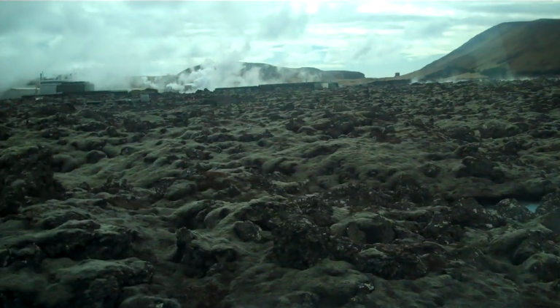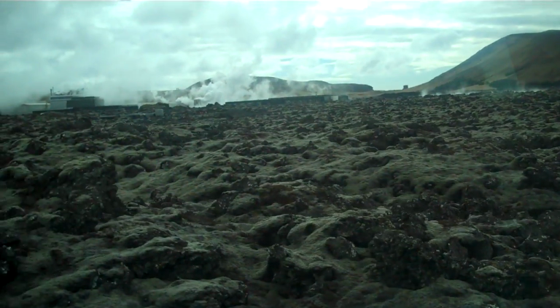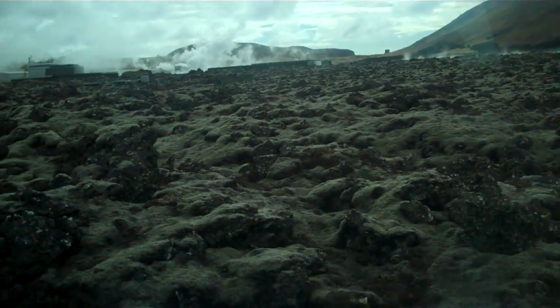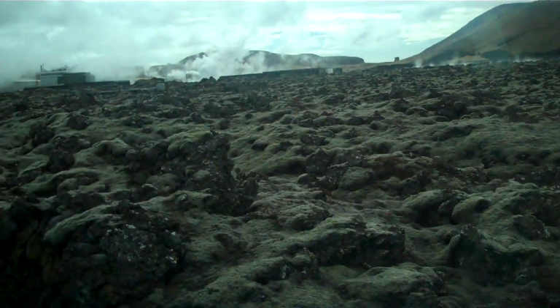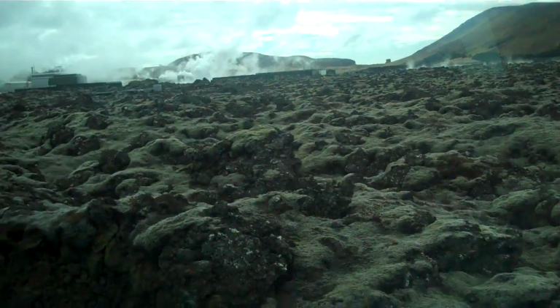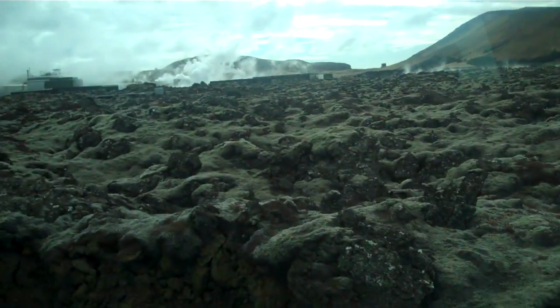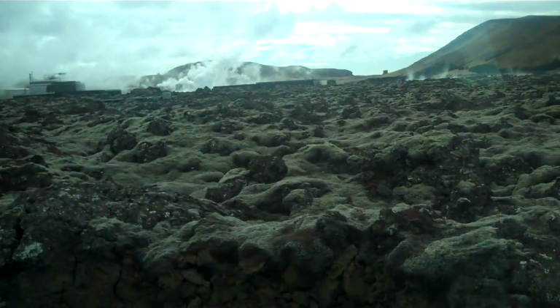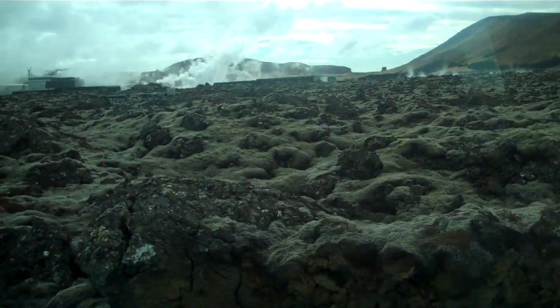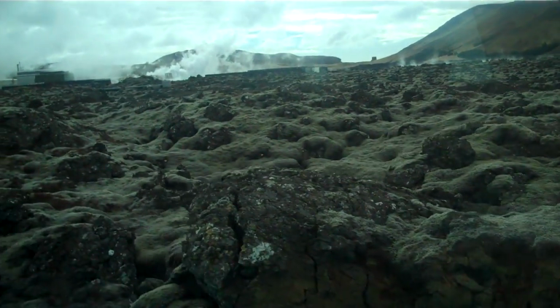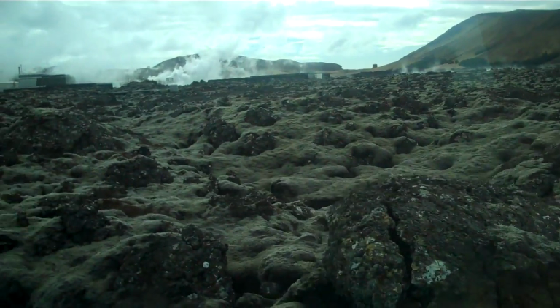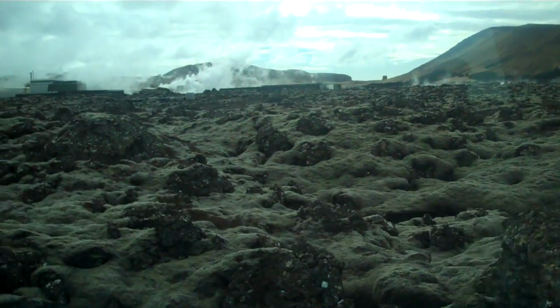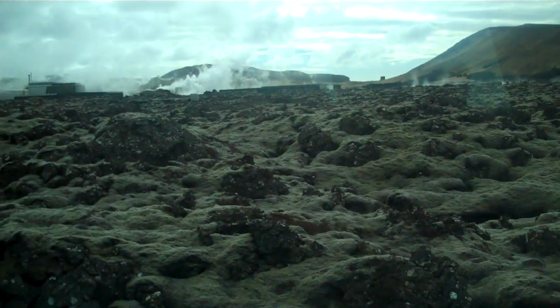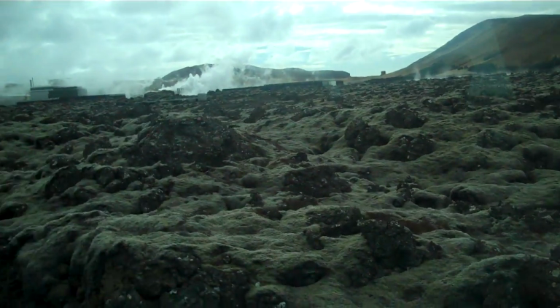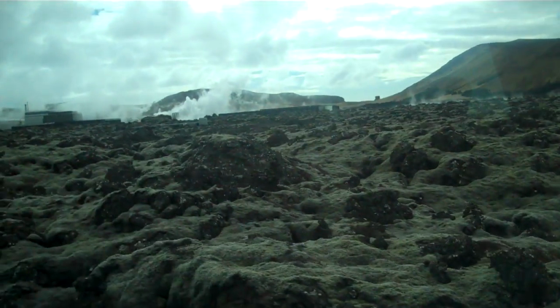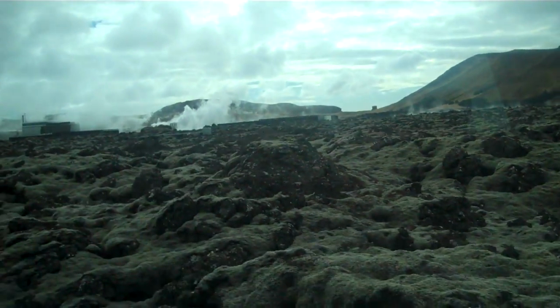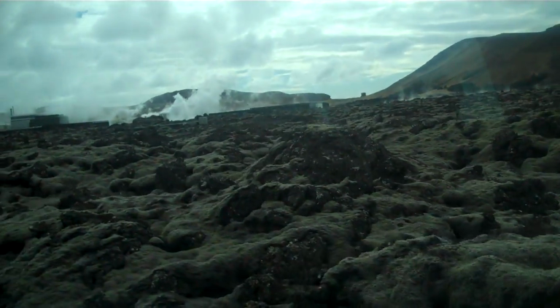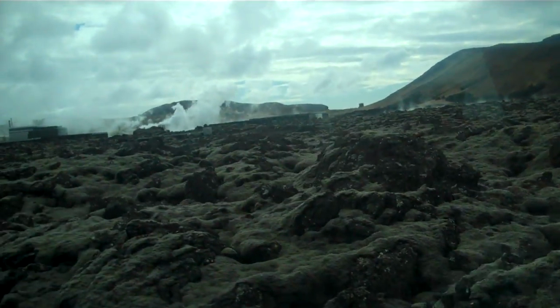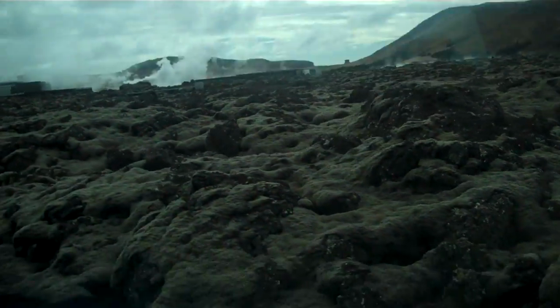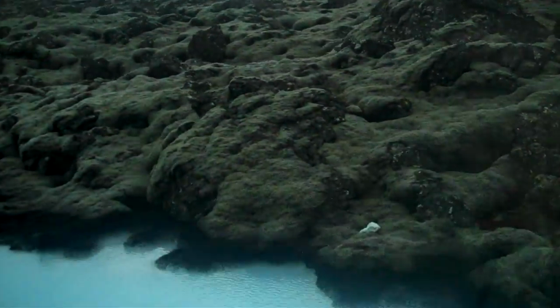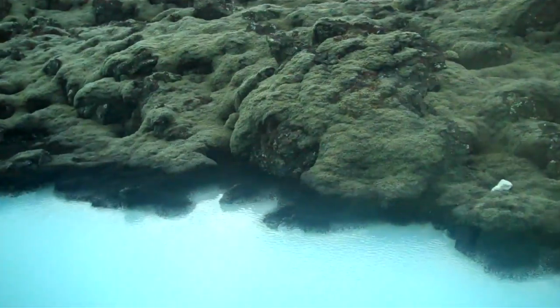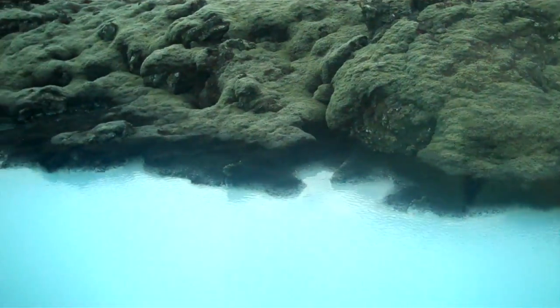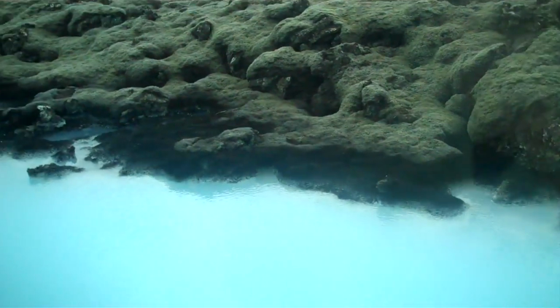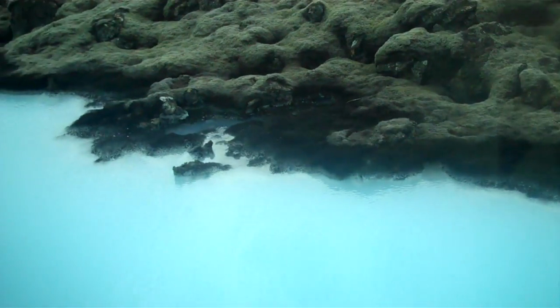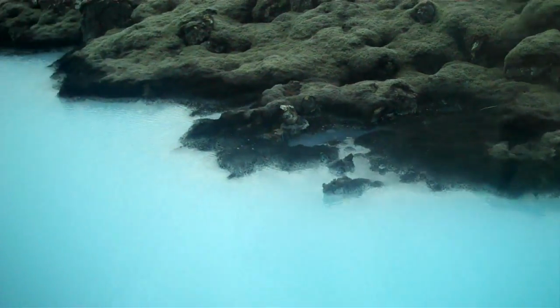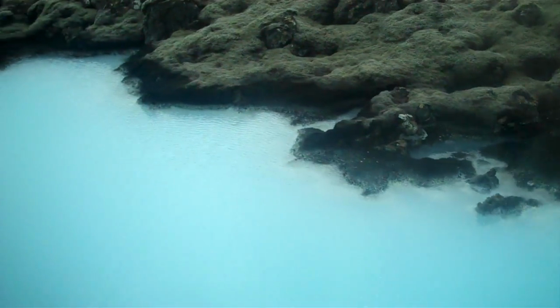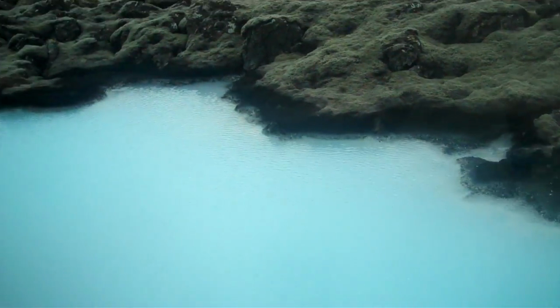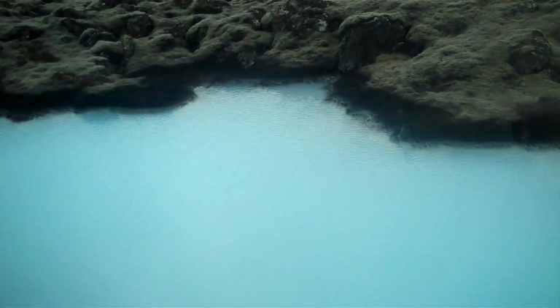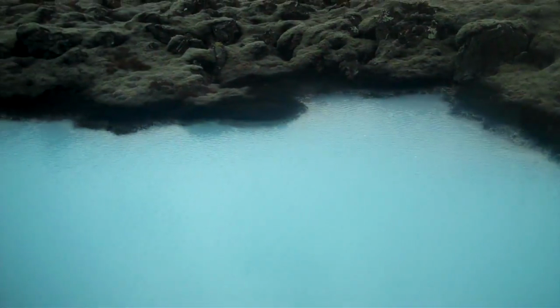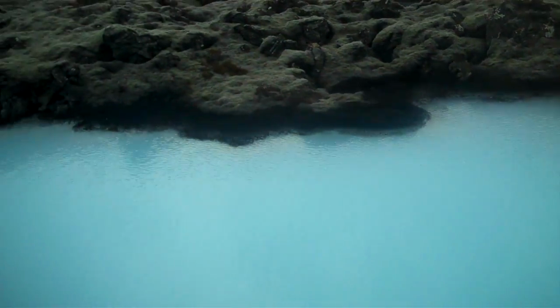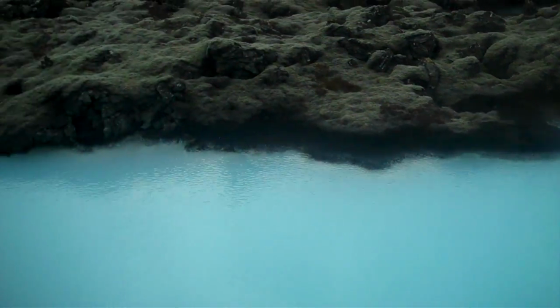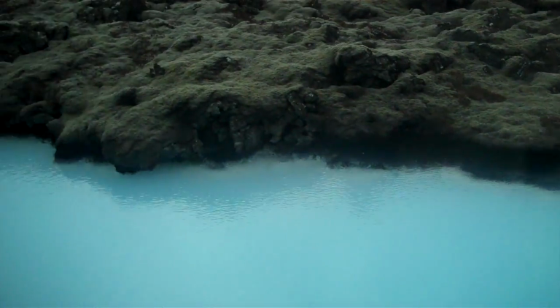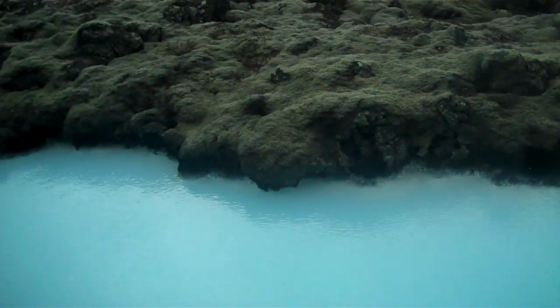The next challenge is to walk gracefully and slowly from the building into the lagoon itself. It's about 10 meters, but believe me, for many people these 10 meters are really a challenge.